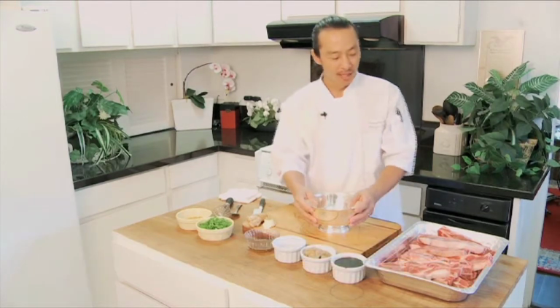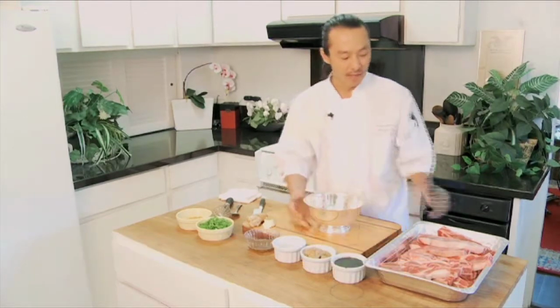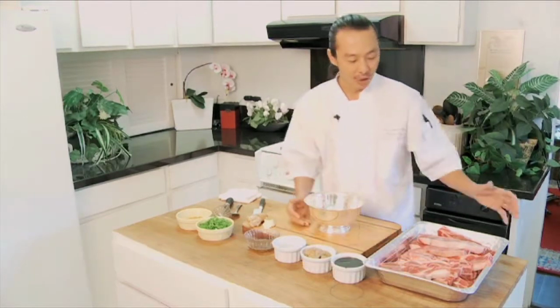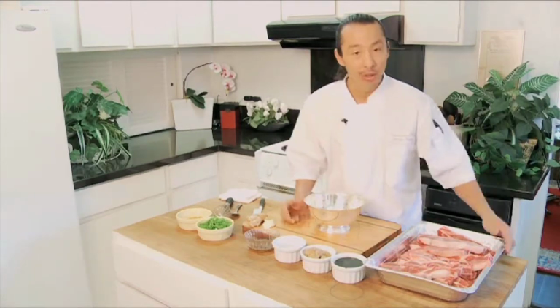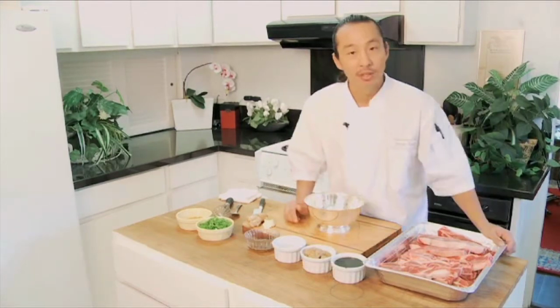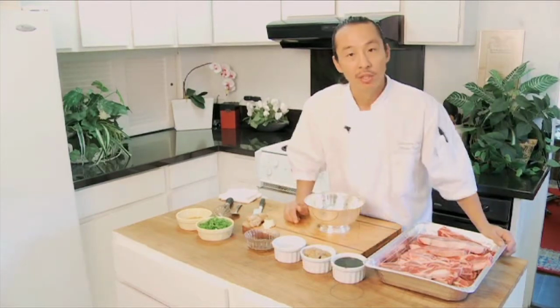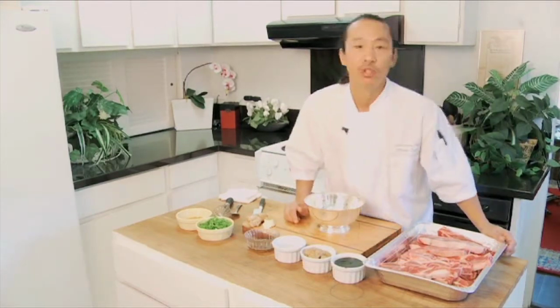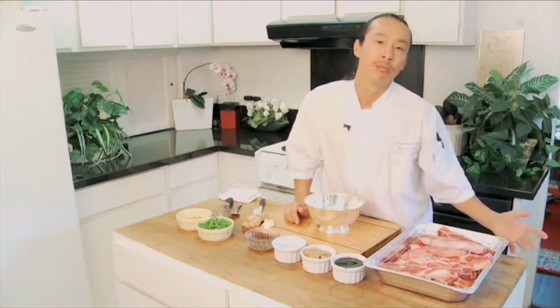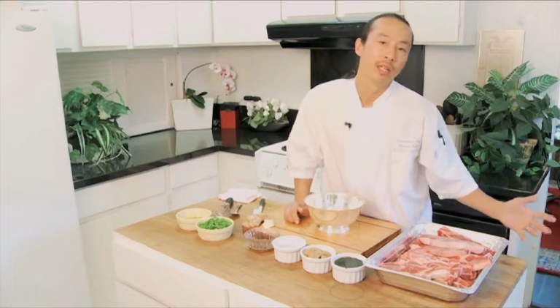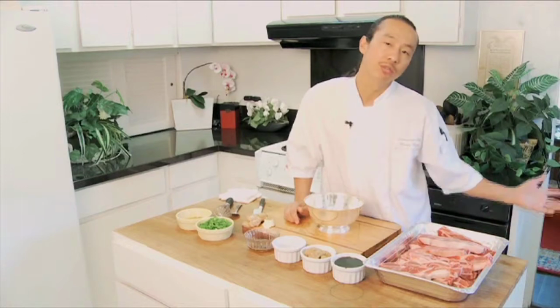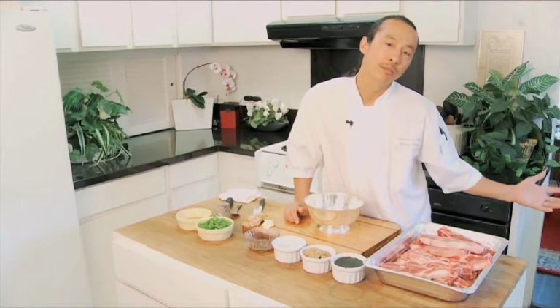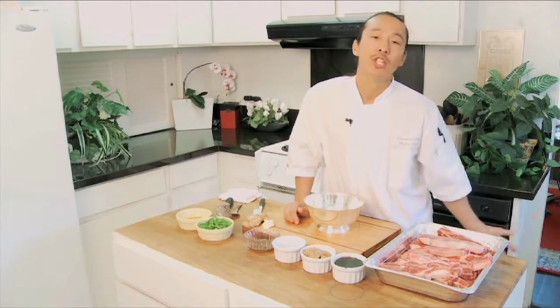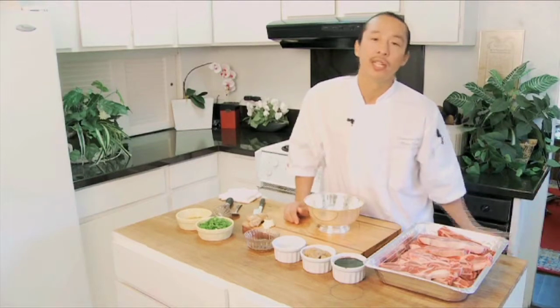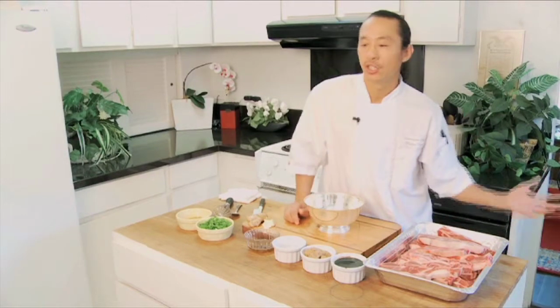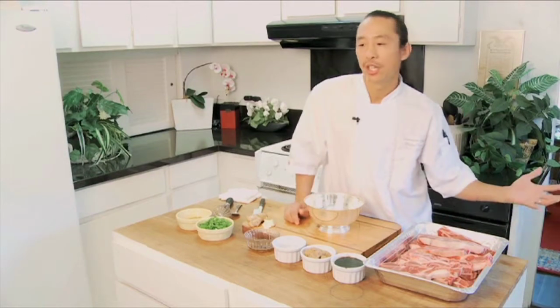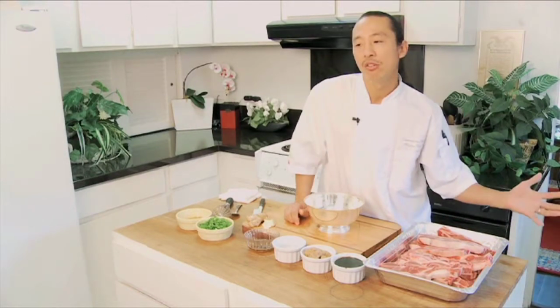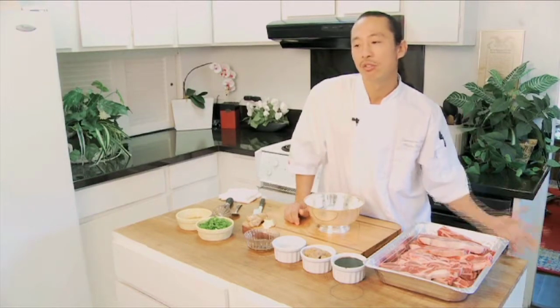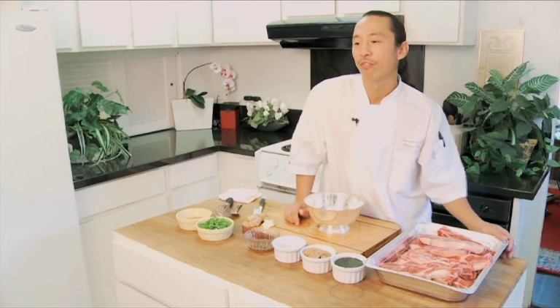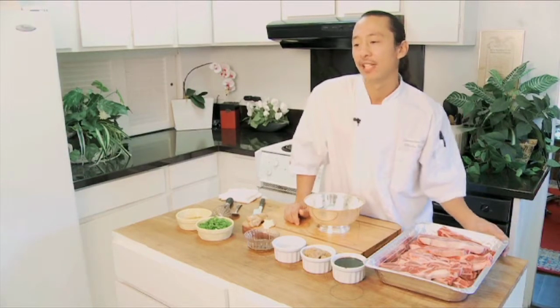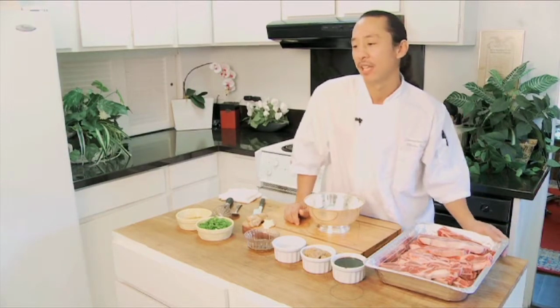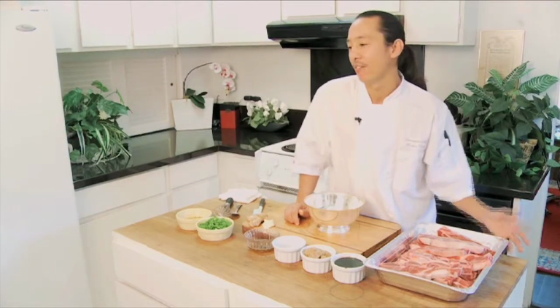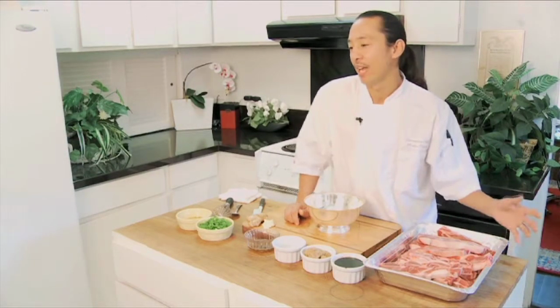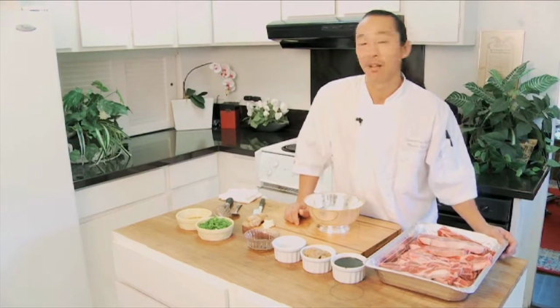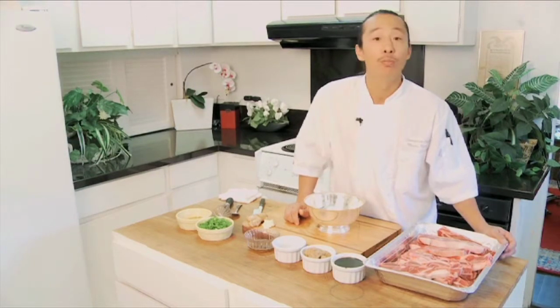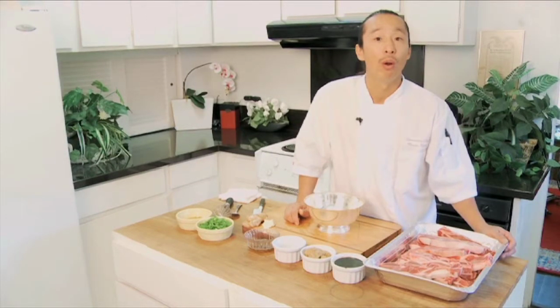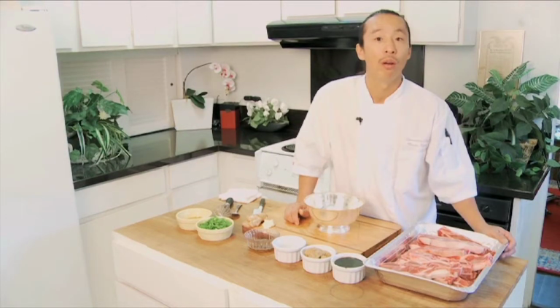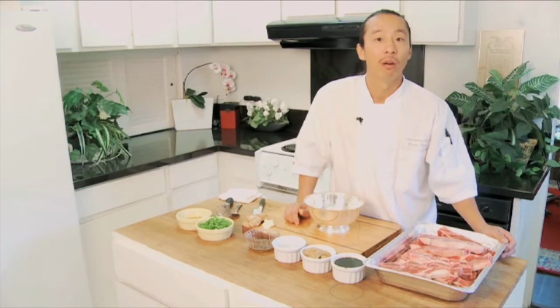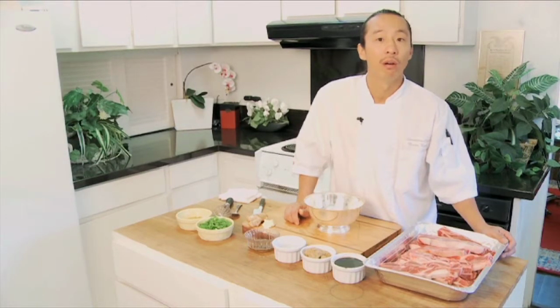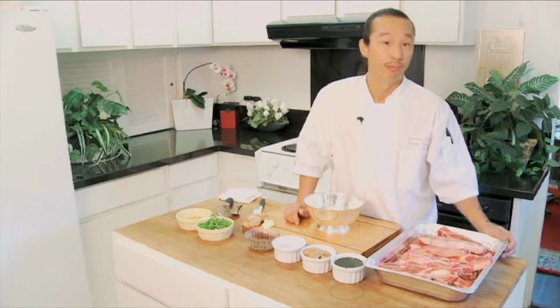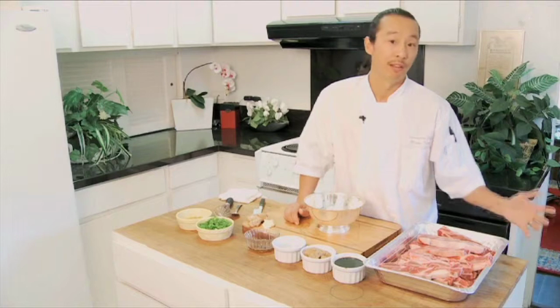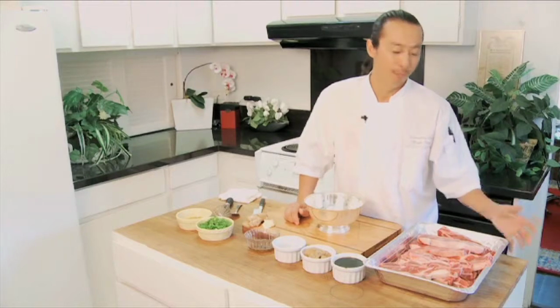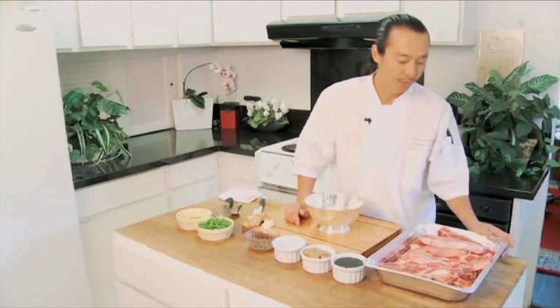If you ain't got short ribs, use shrimp. If you ain't got shrimp, use chicken. If you ain't got chicken, use flank steak. If you ain't got flank steak, use pork. I love pork too.